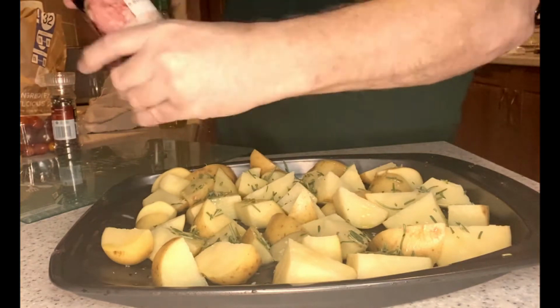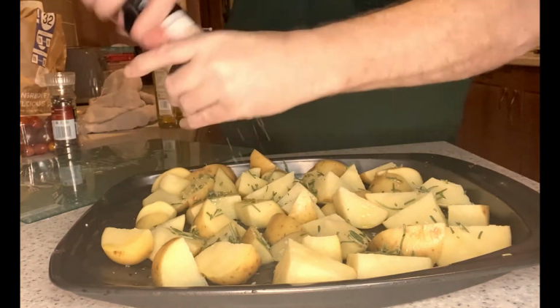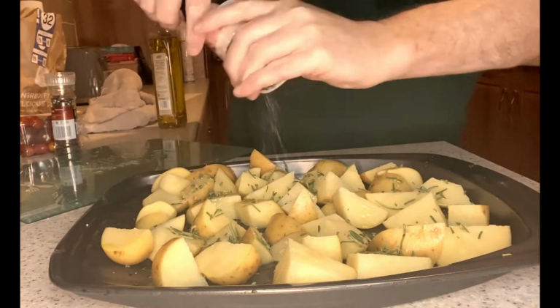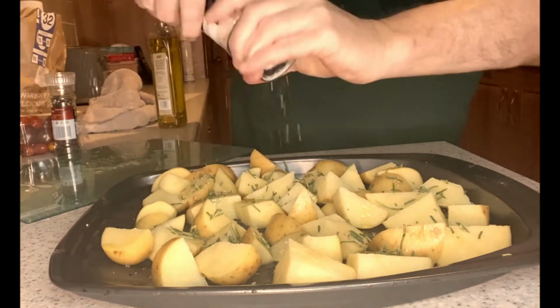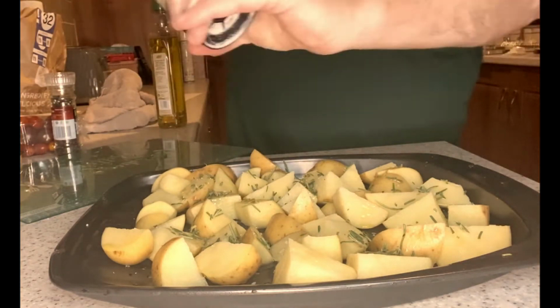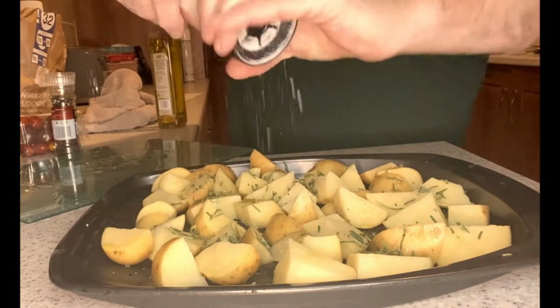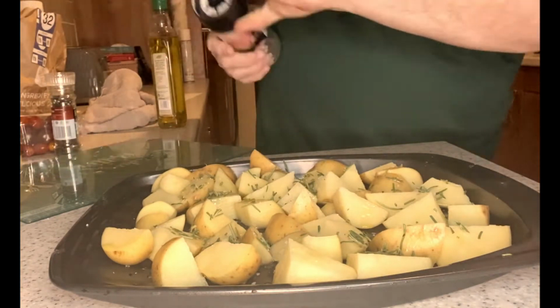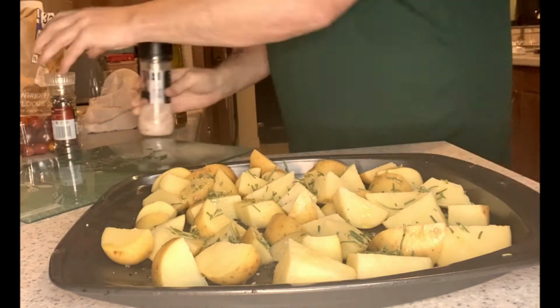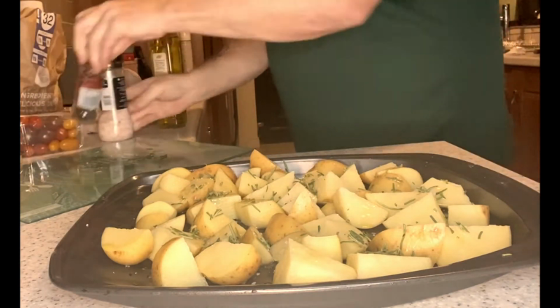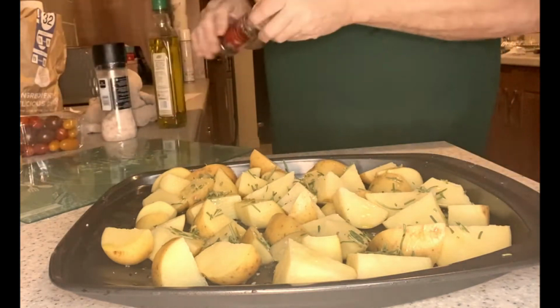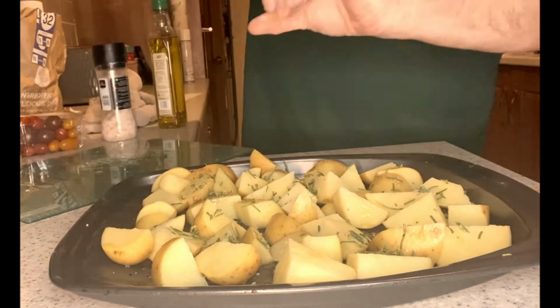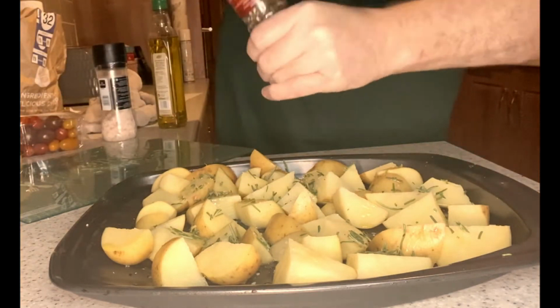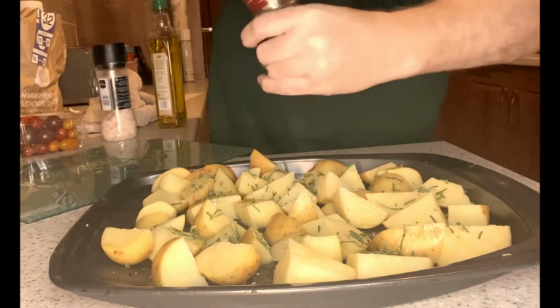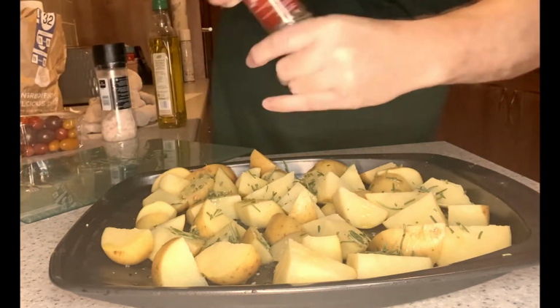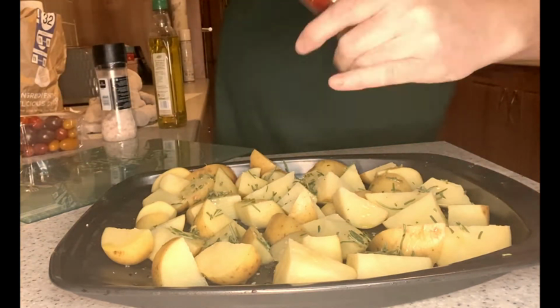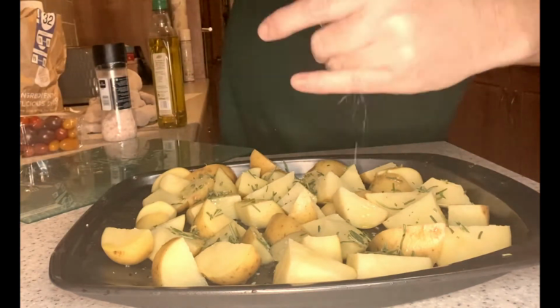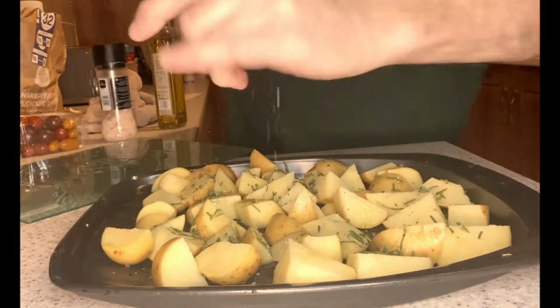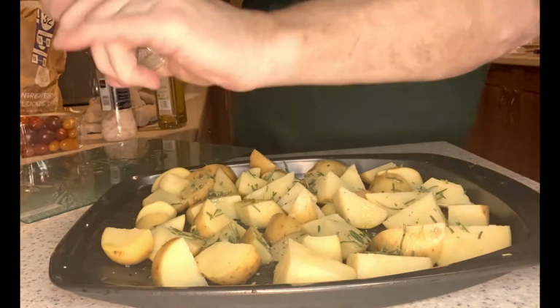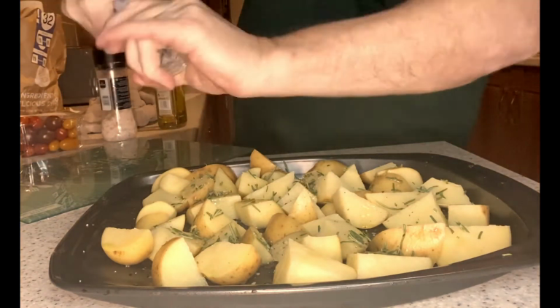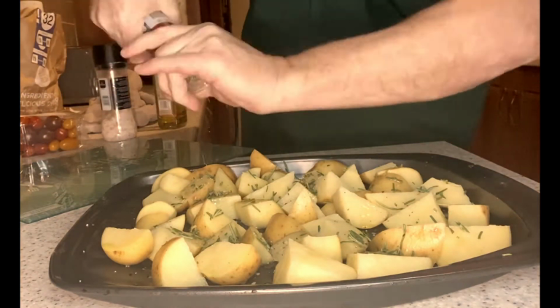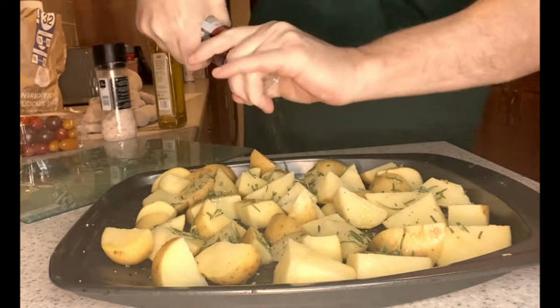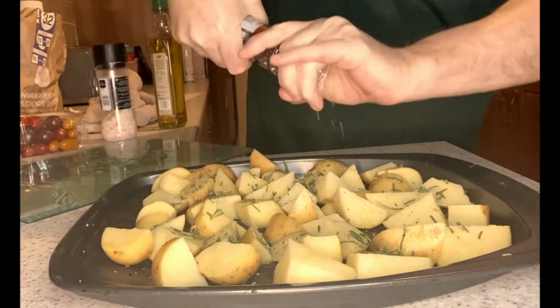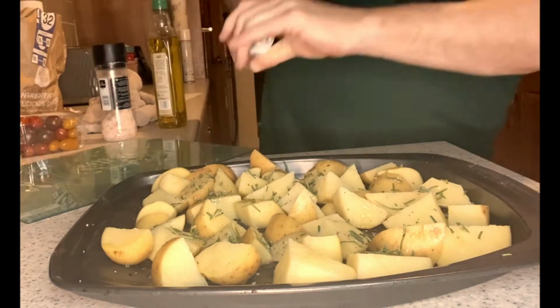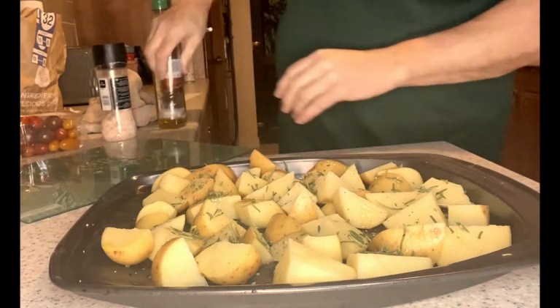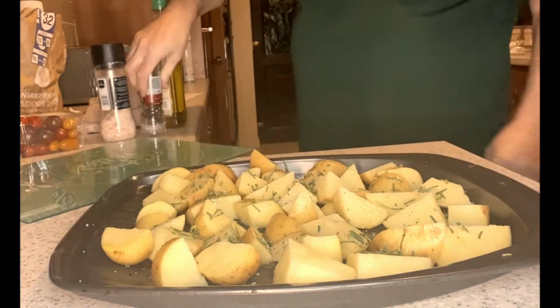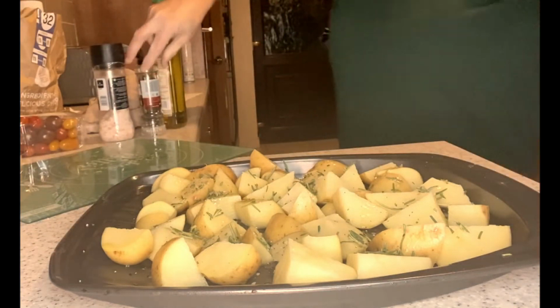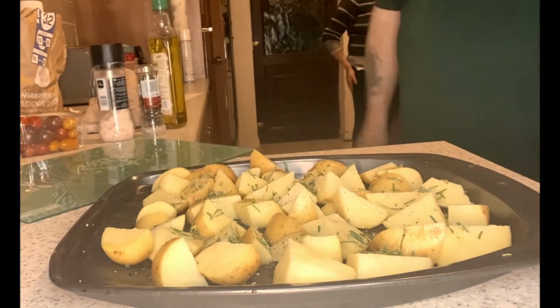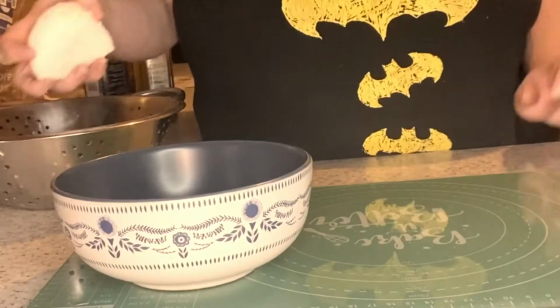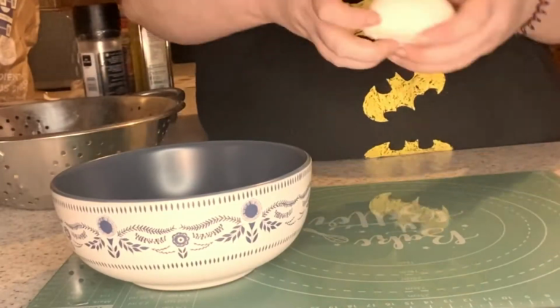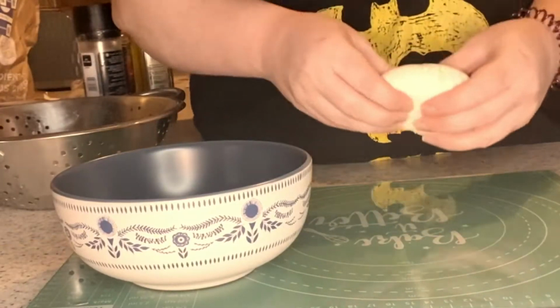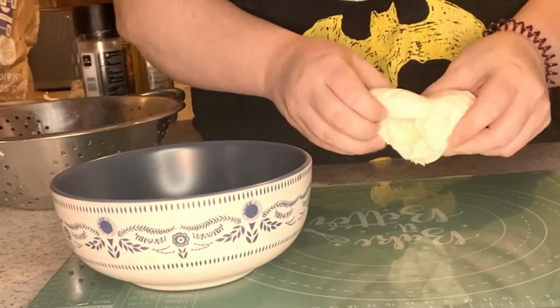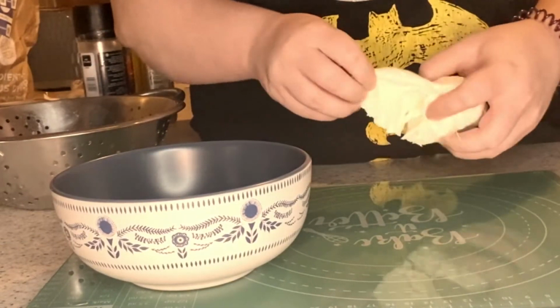And then of course the favourites — a little bit of salt and a little bit of pepper. Now we're just going to leave them aside to pop in the oven later, and now on to the filling for the chicken.